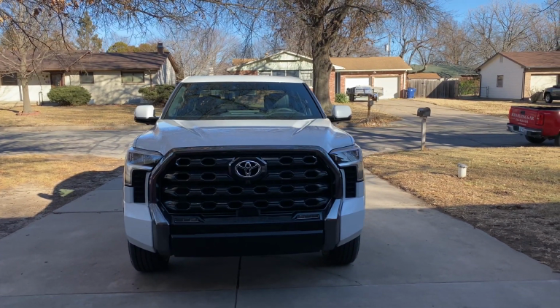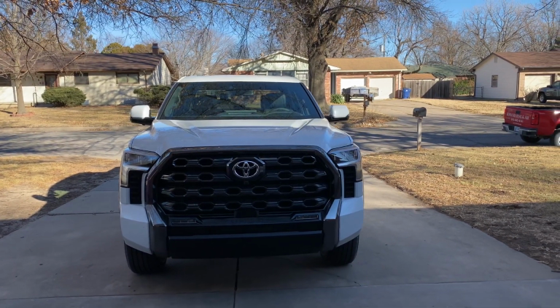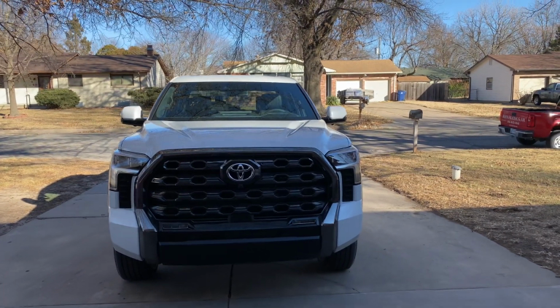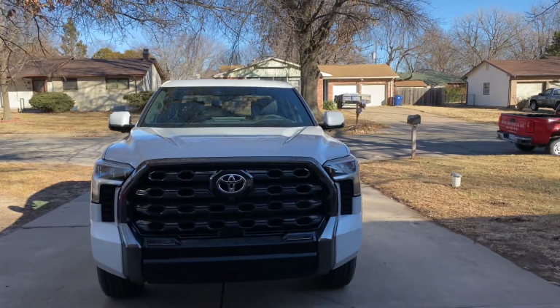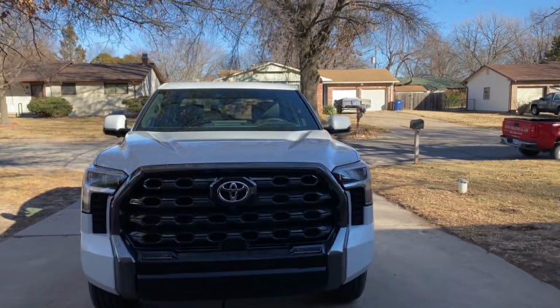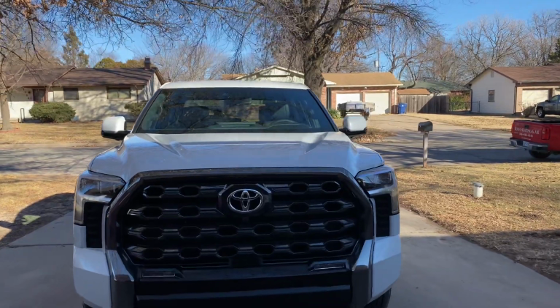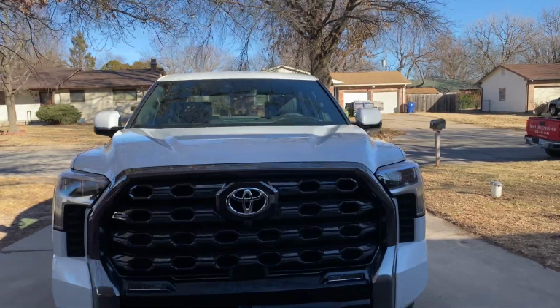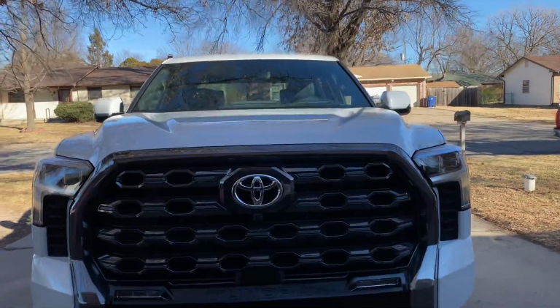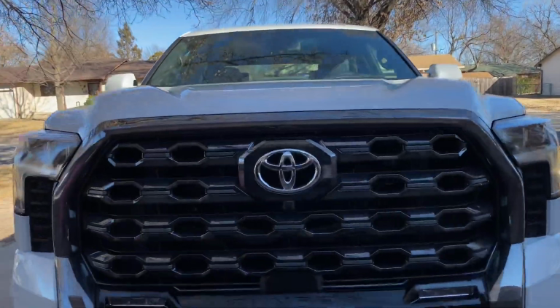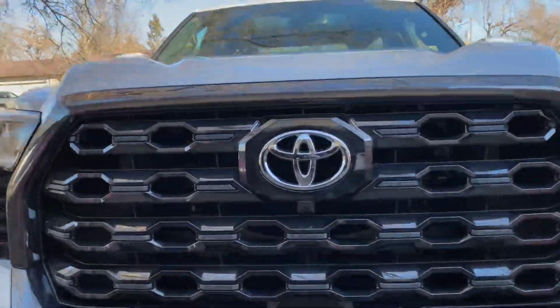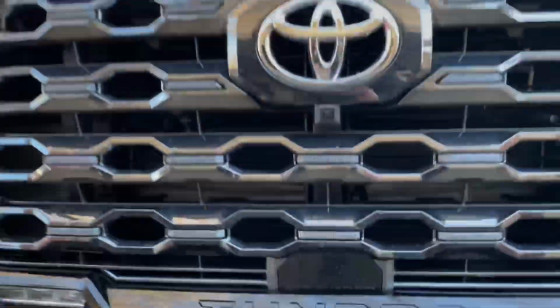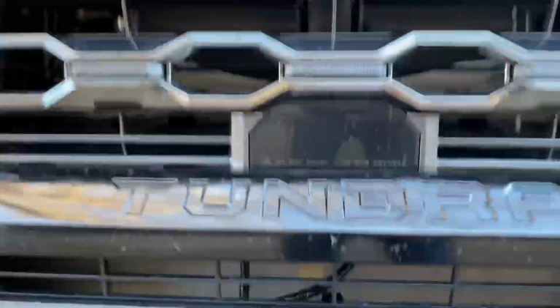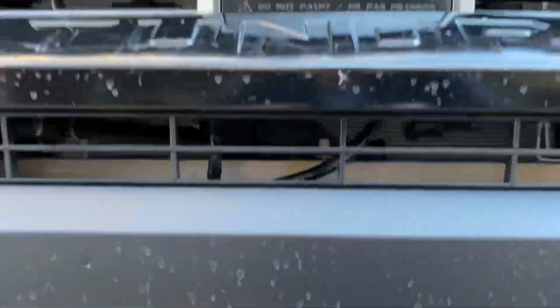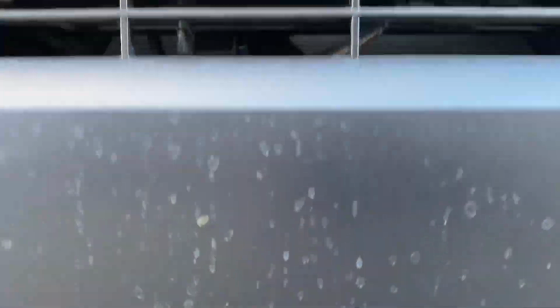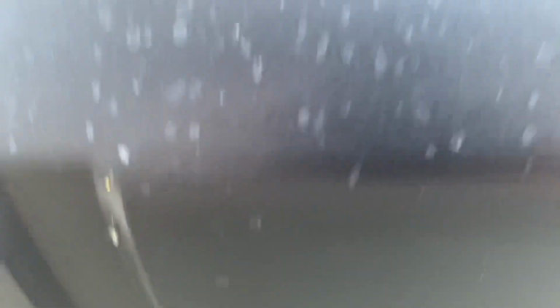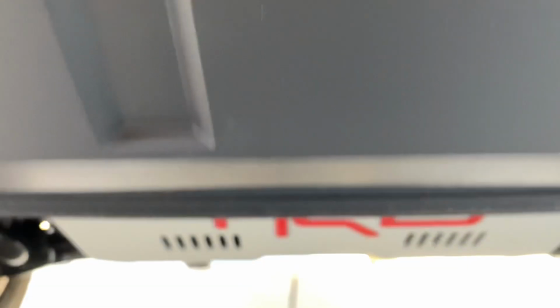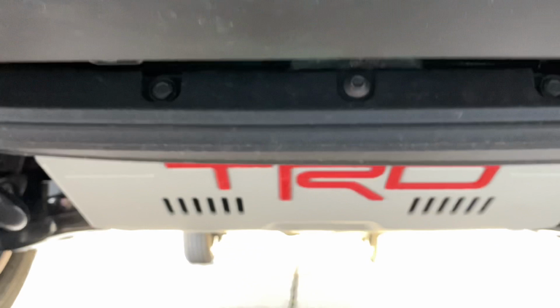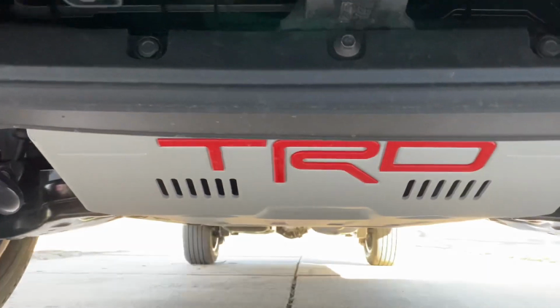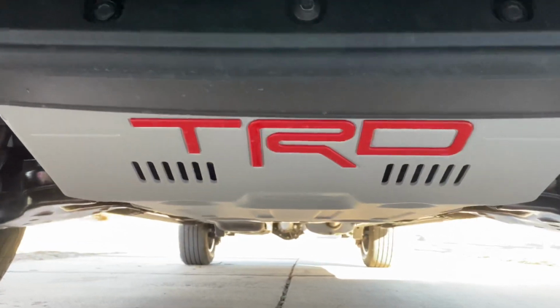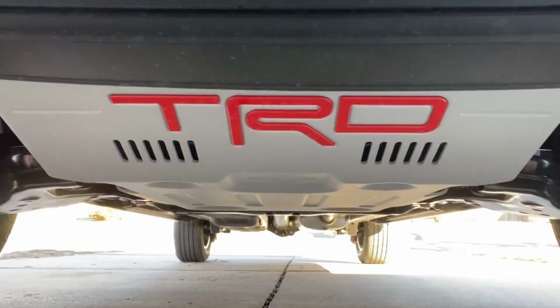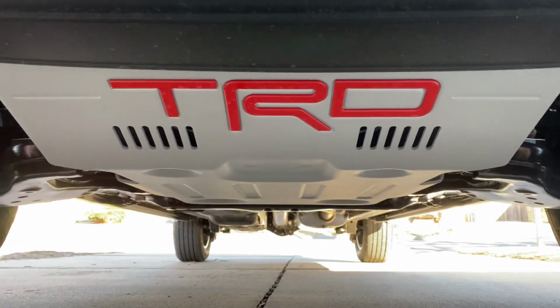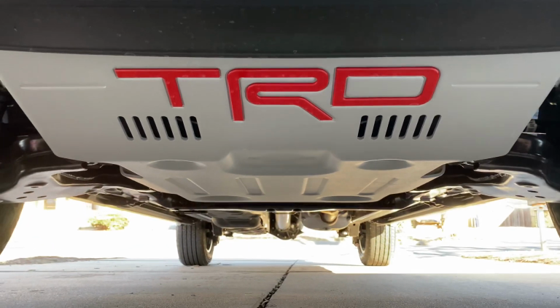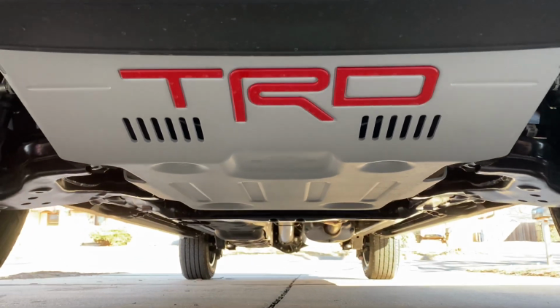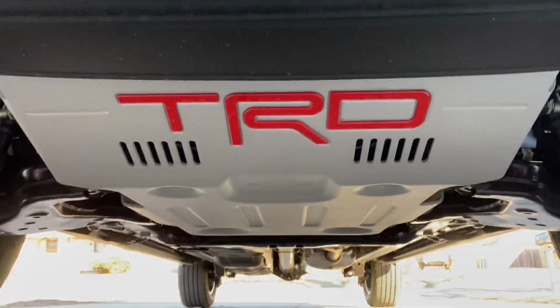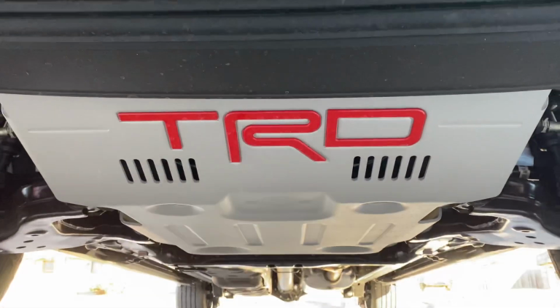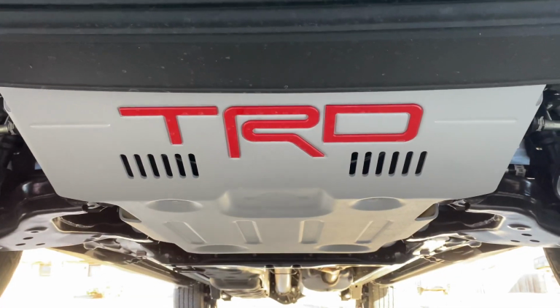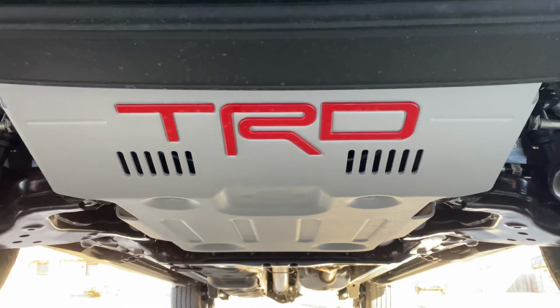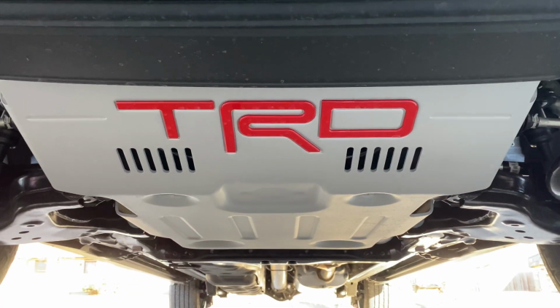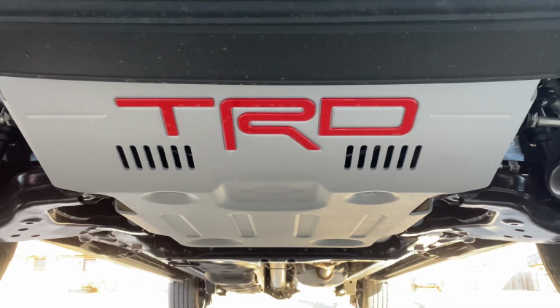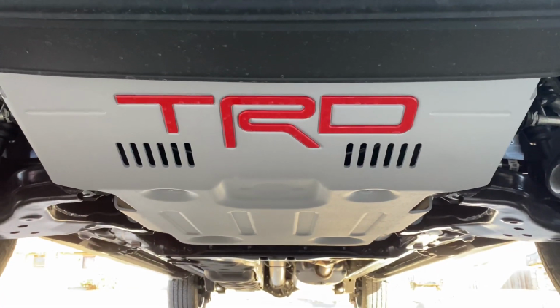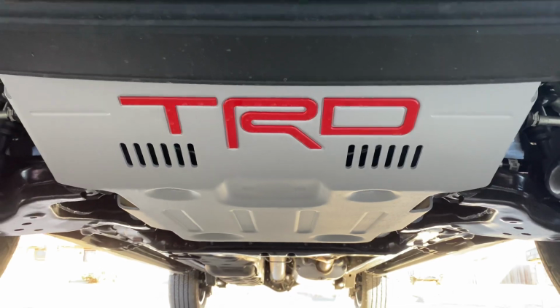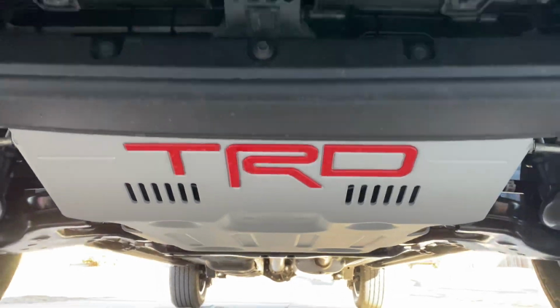Check this out — I'm gonna get down on the ground and check her out. Boom, TRD skid plate. Pretty sweet.